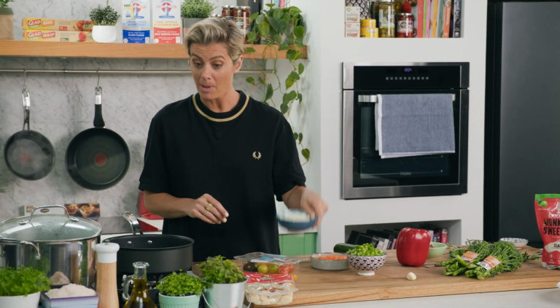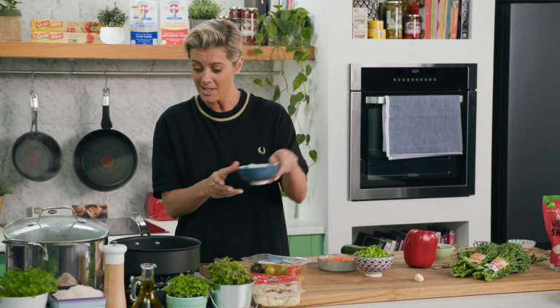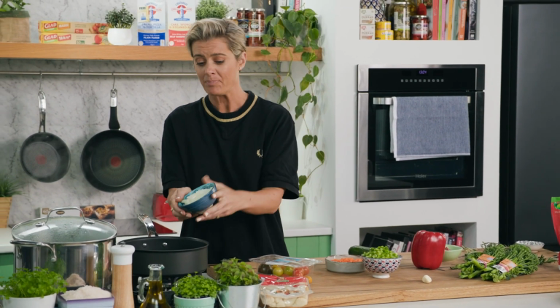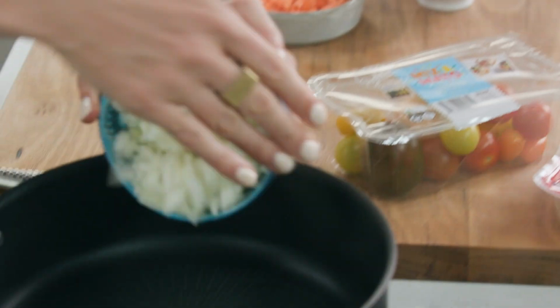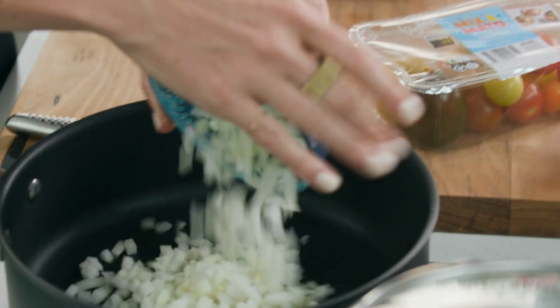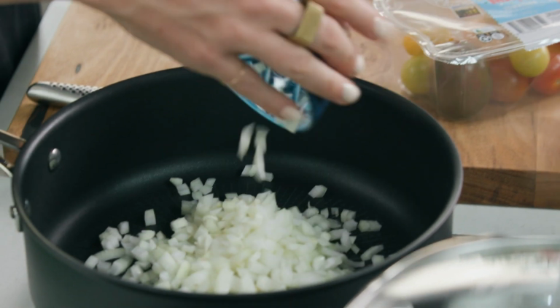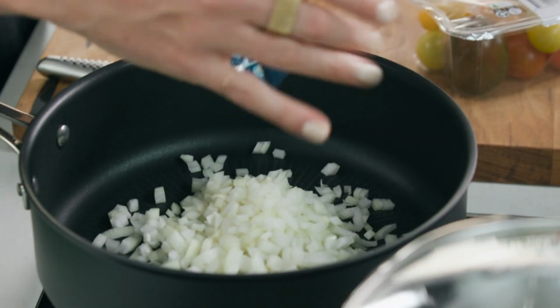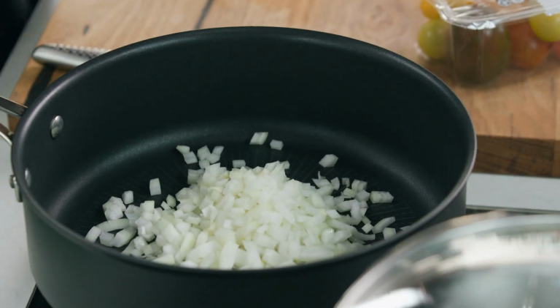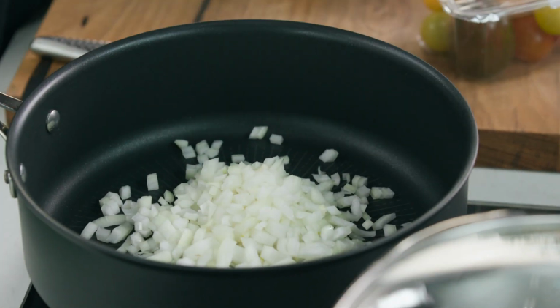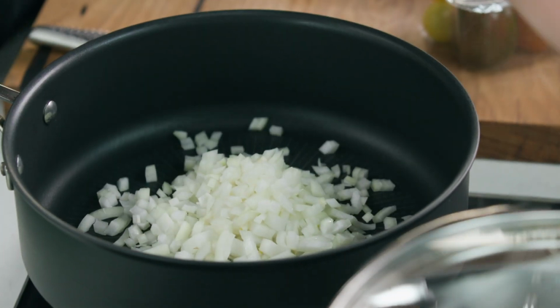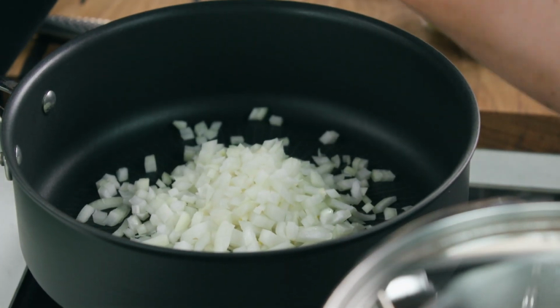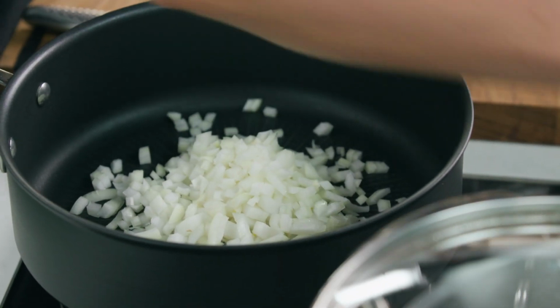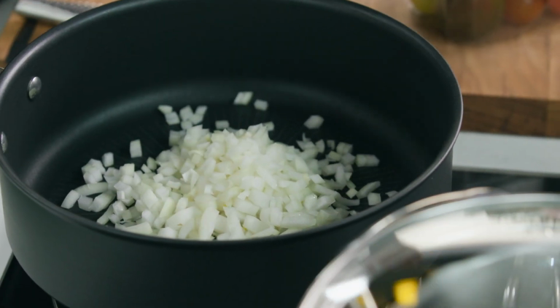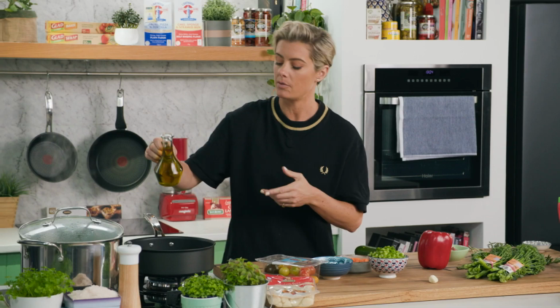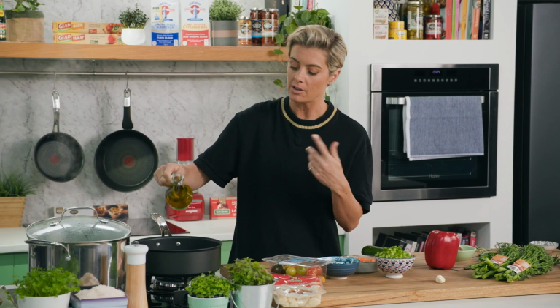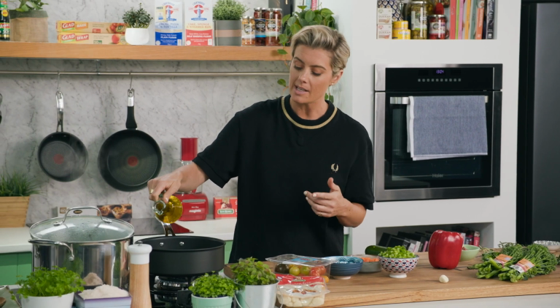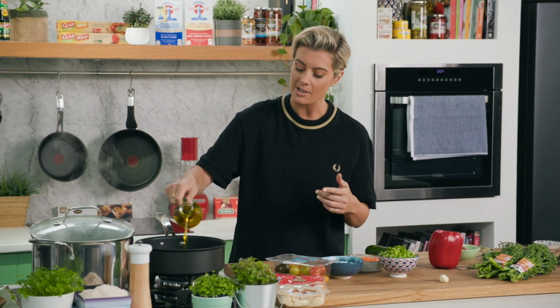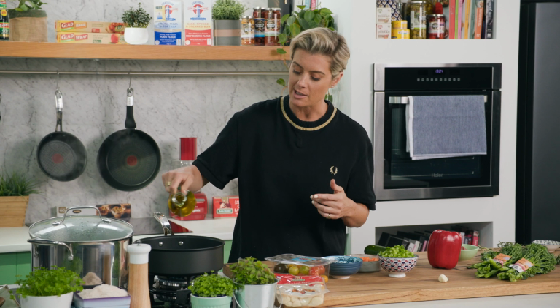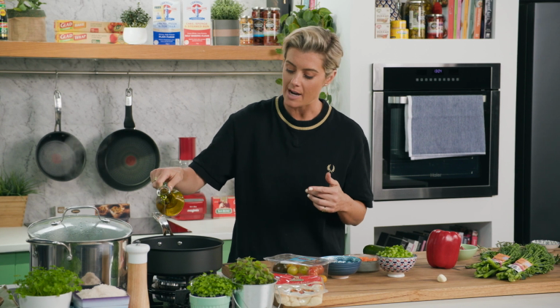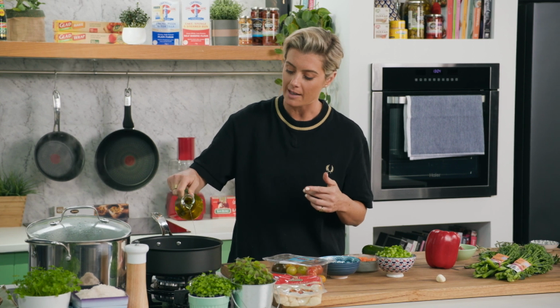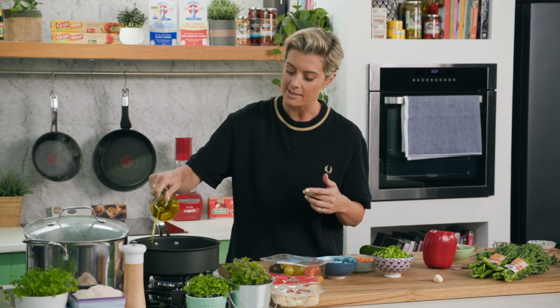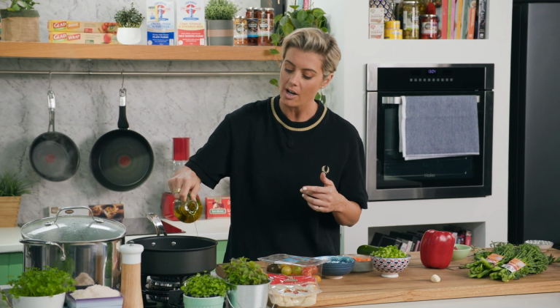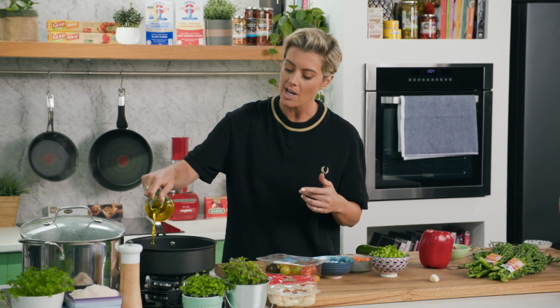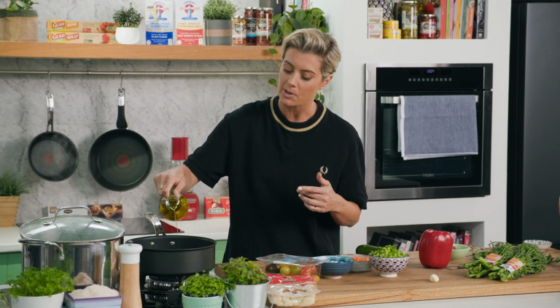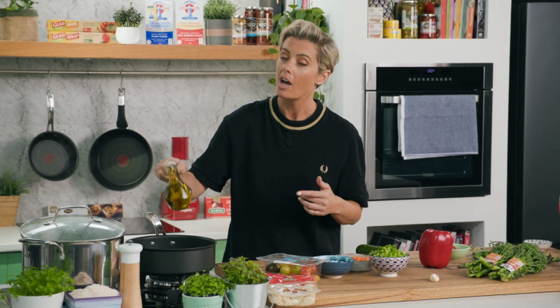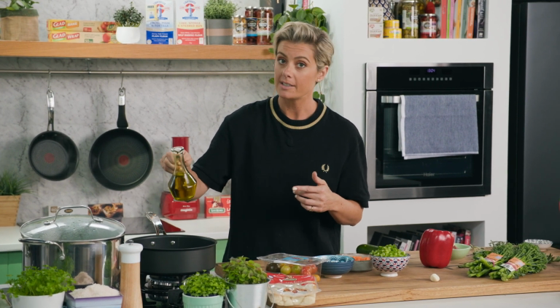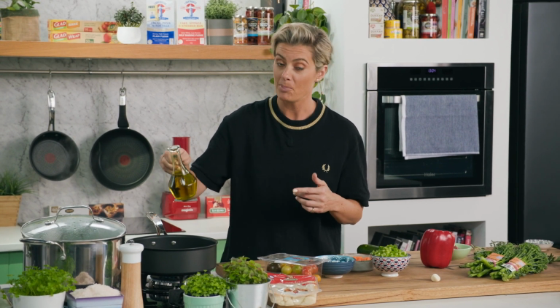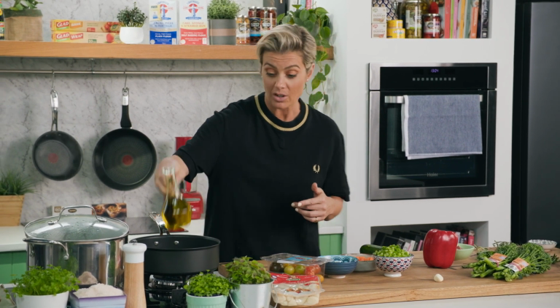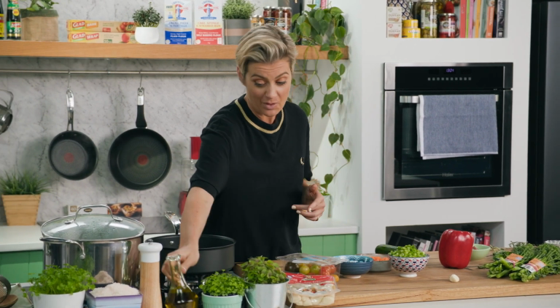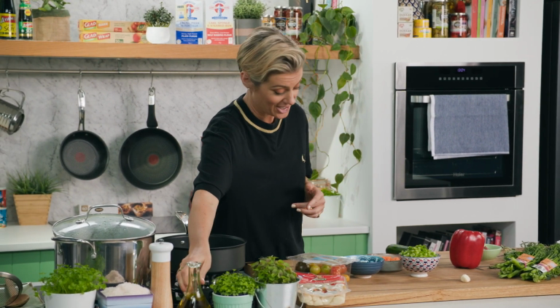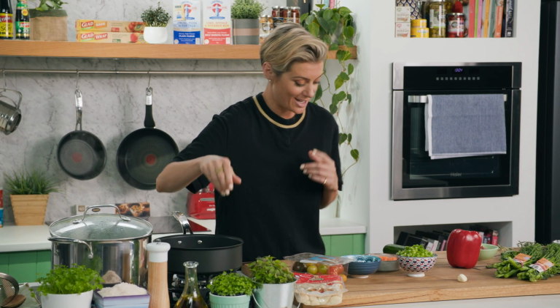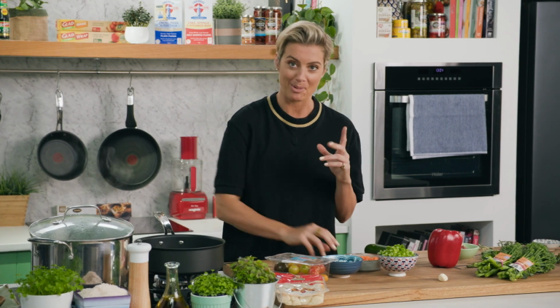I've got some onion here. I'm just going to put that on a nicely warmed pan, adding a bit of extra virgin olive oil. Nice and generous, because I'm putting a lot of veggies in this one.